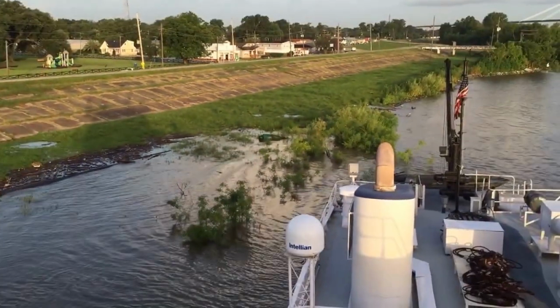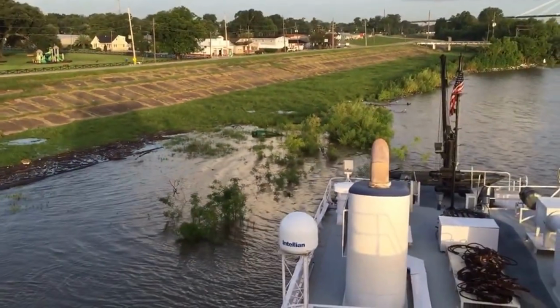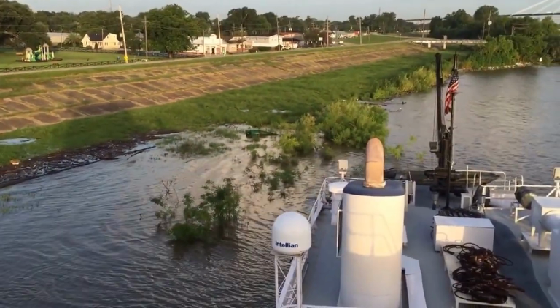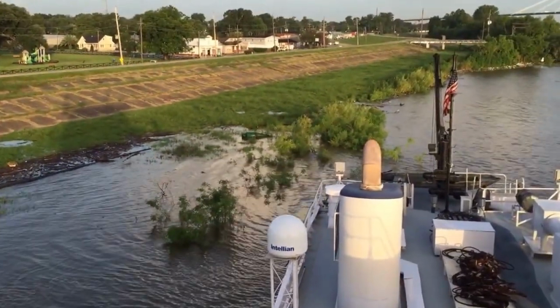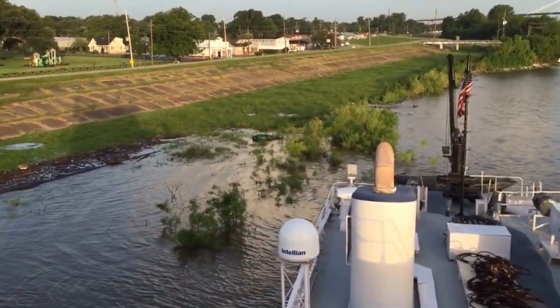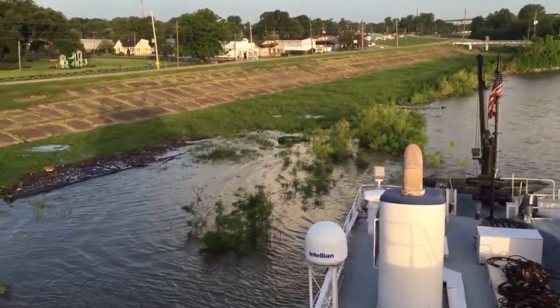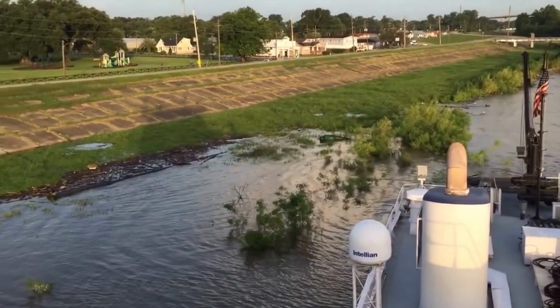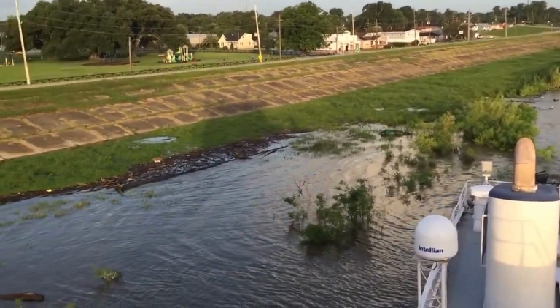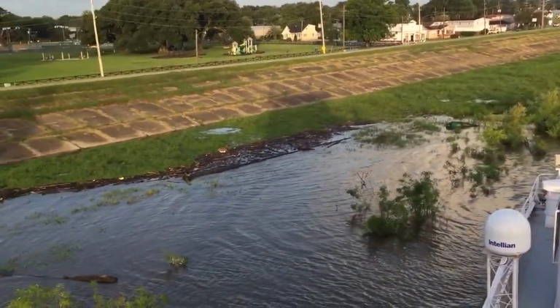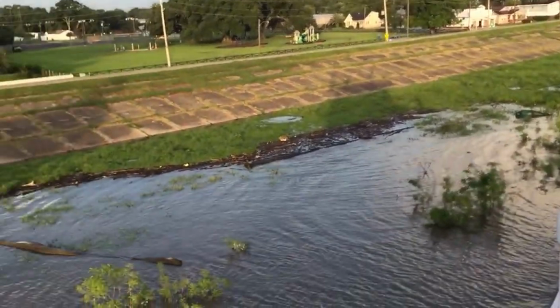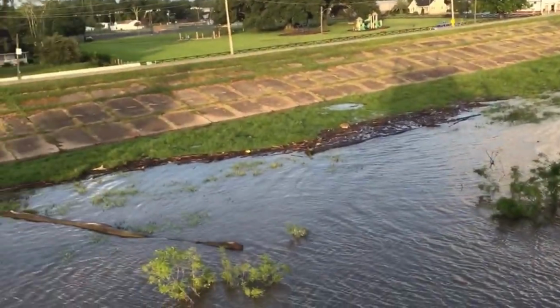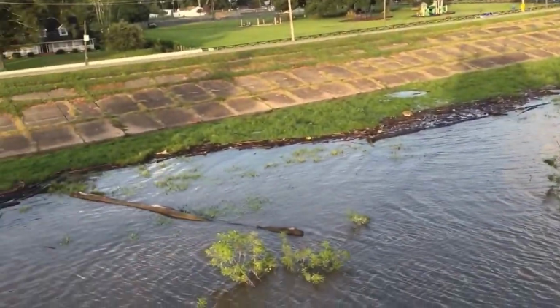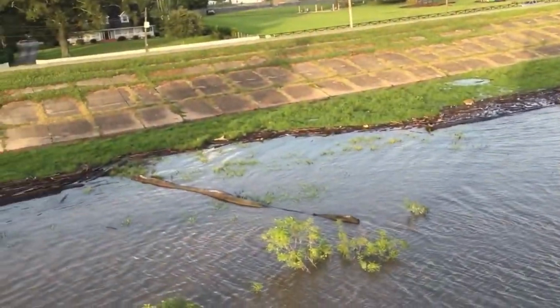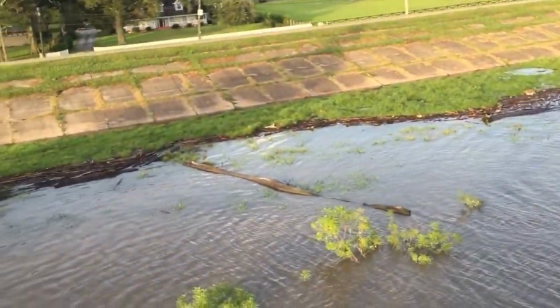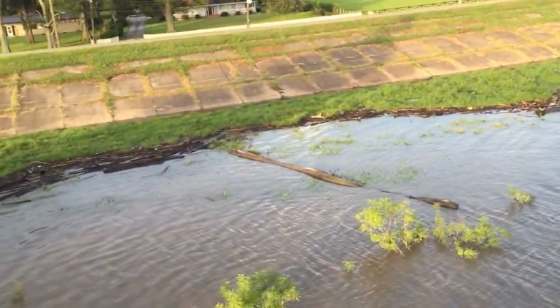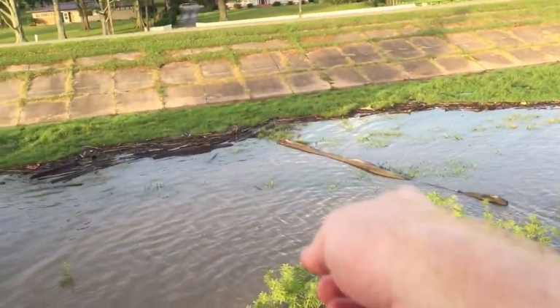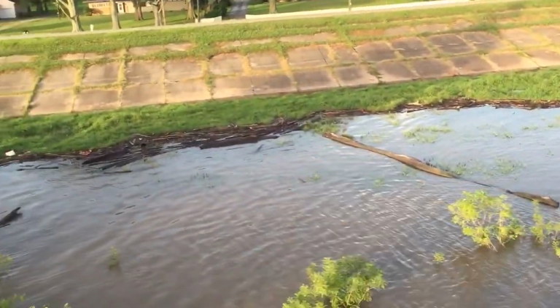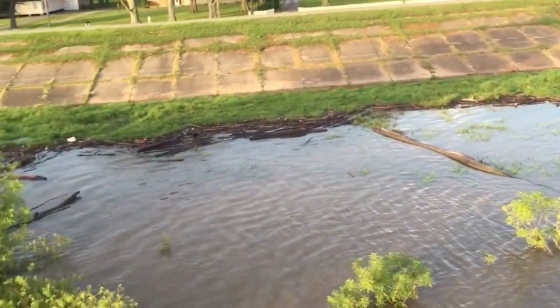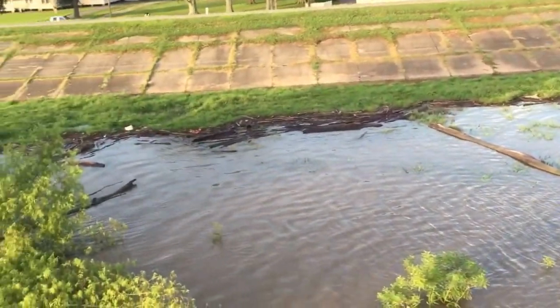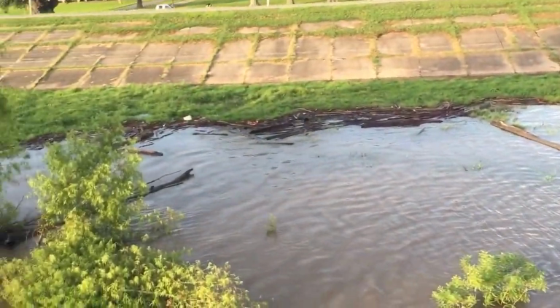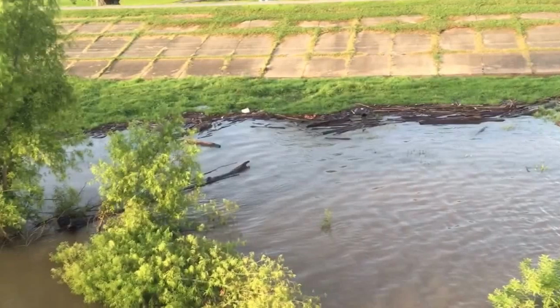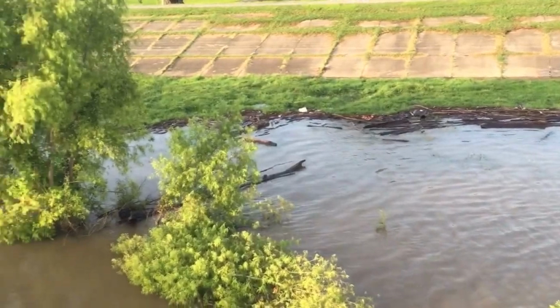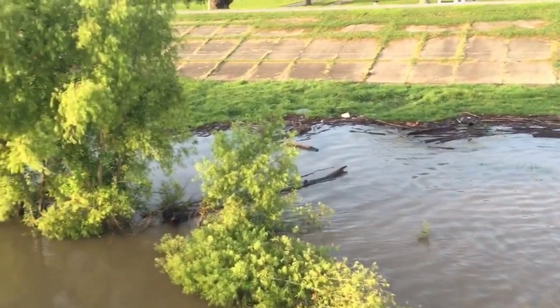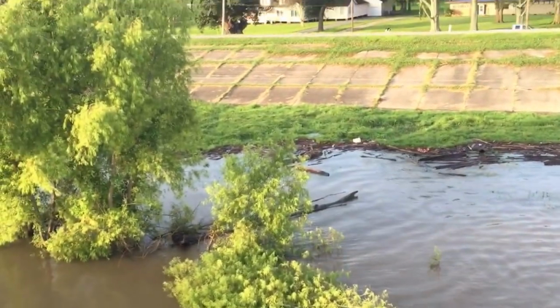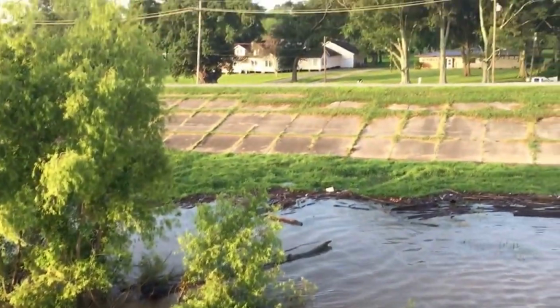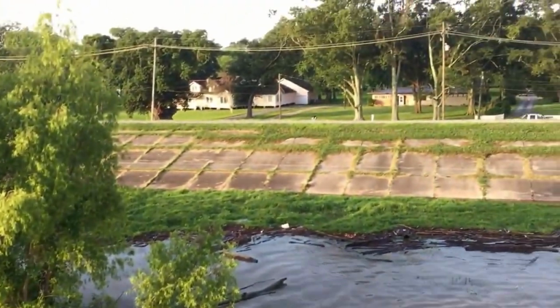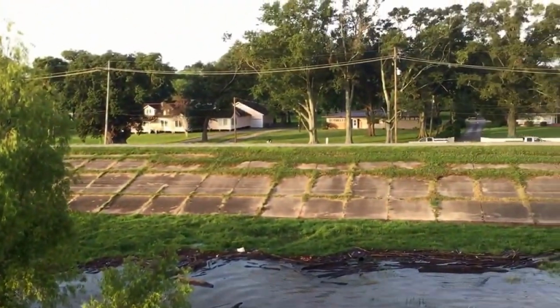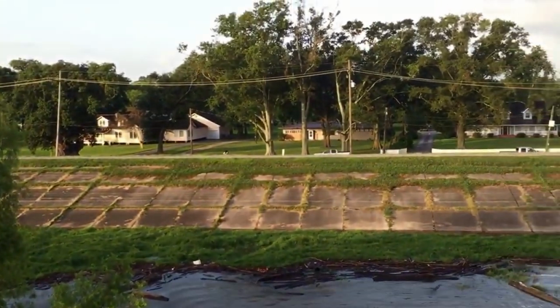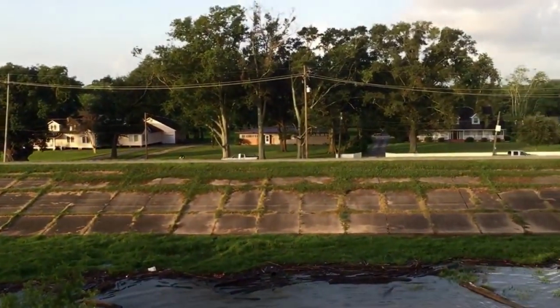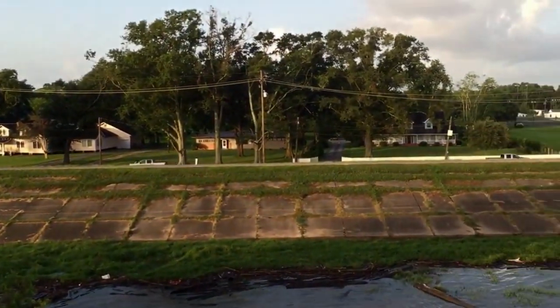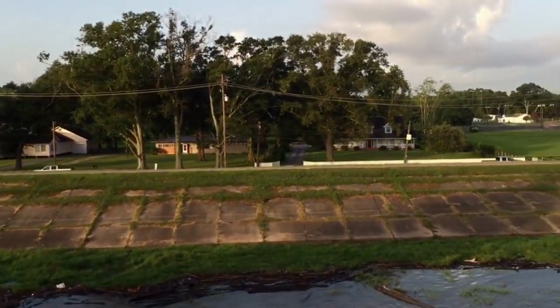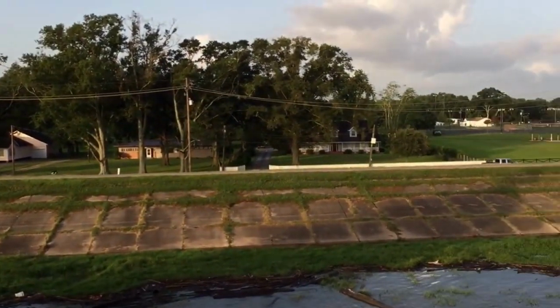The buoys will get your attention for sure. Logs and all that stuff. And what a day on that side of the levee.